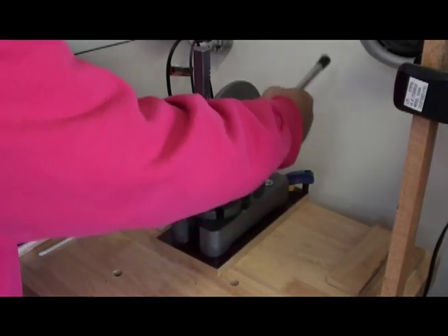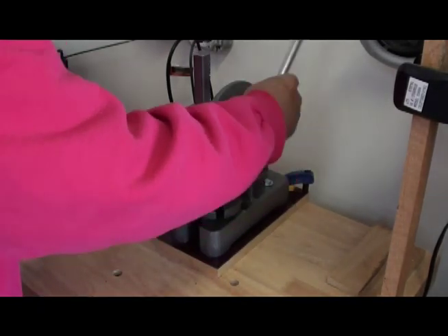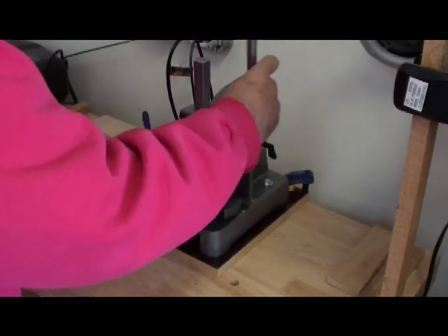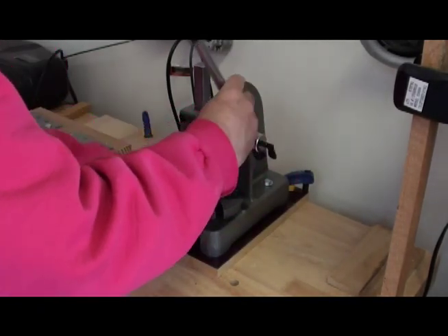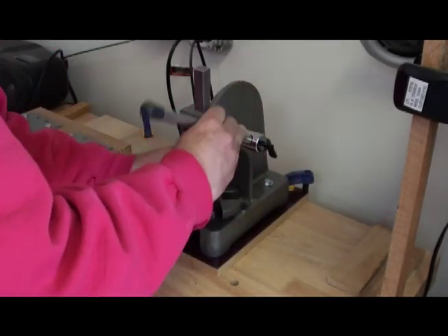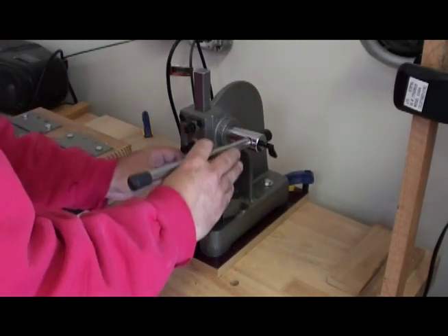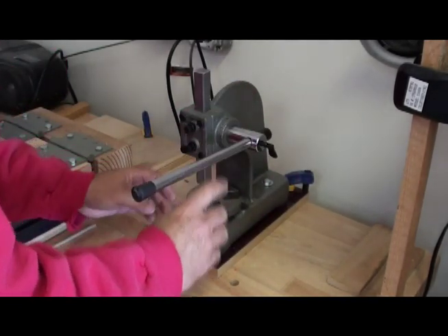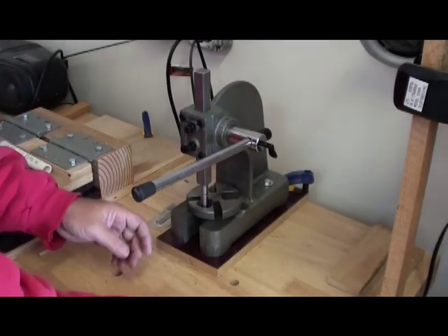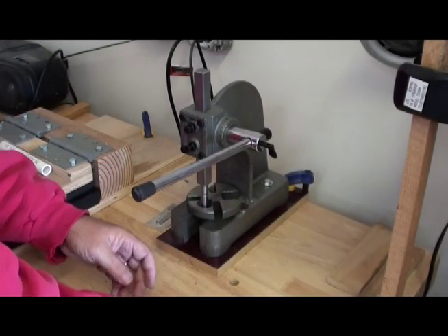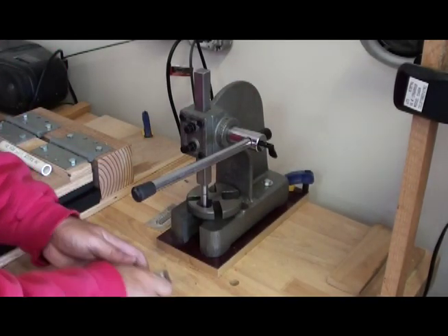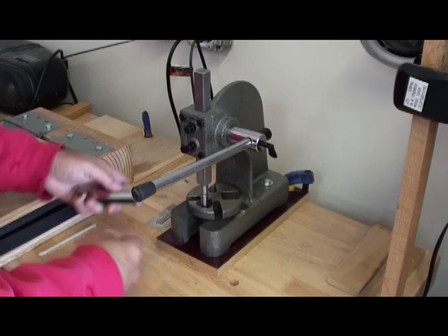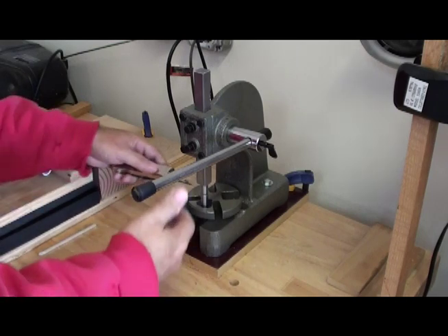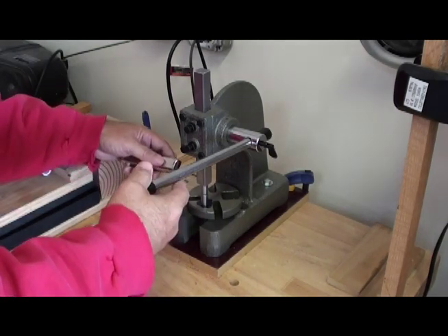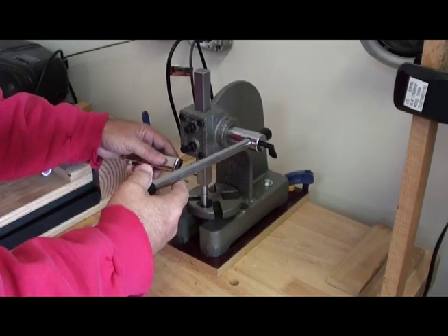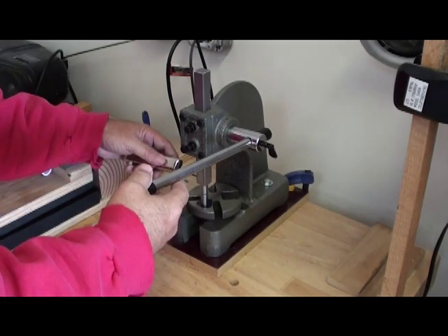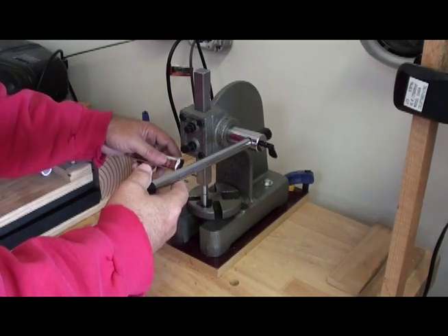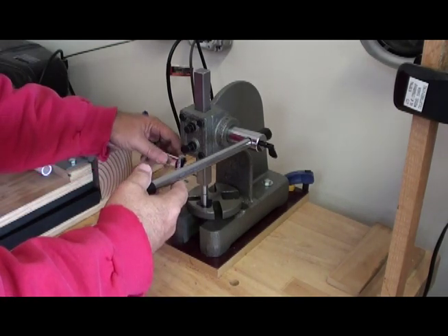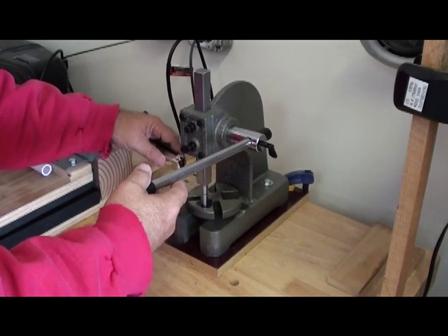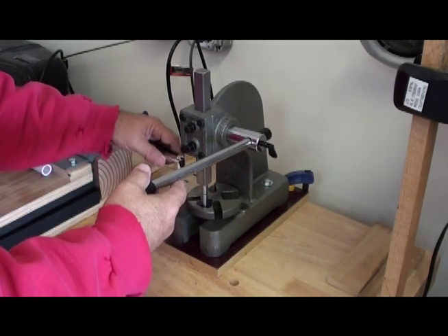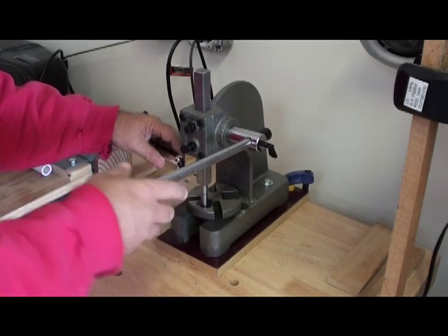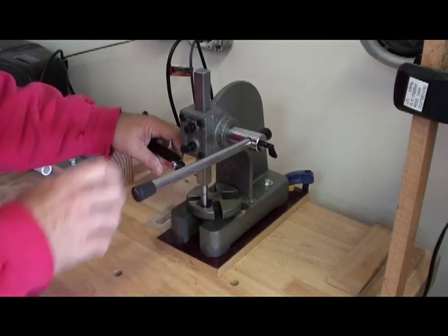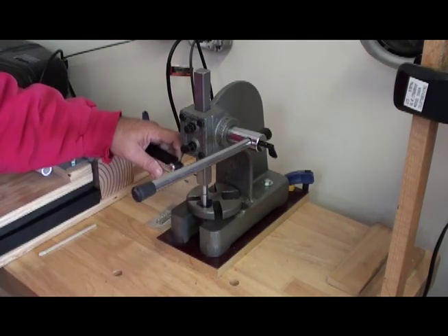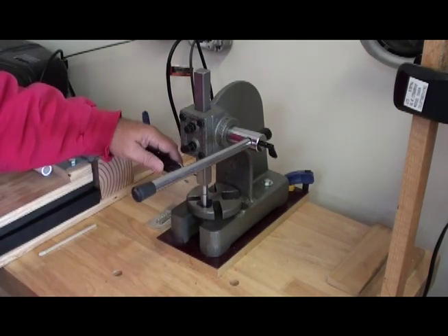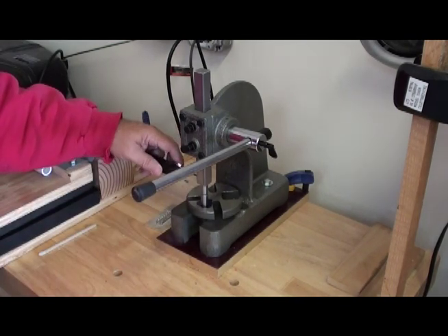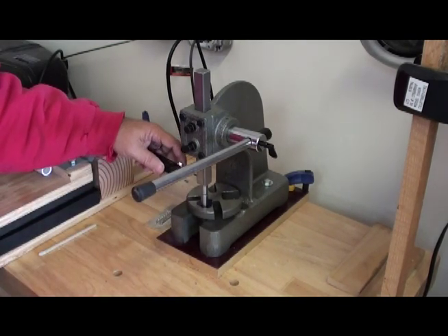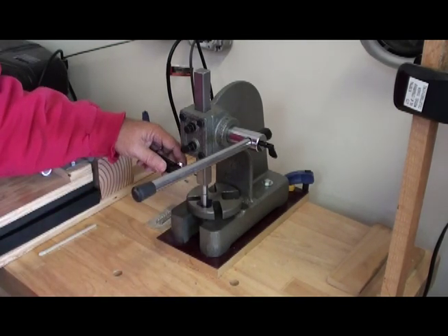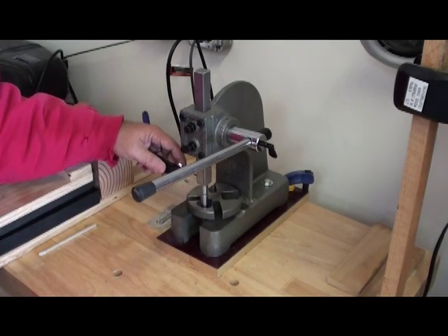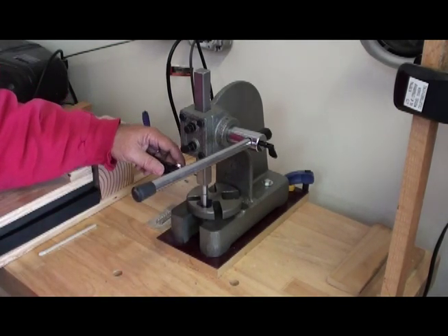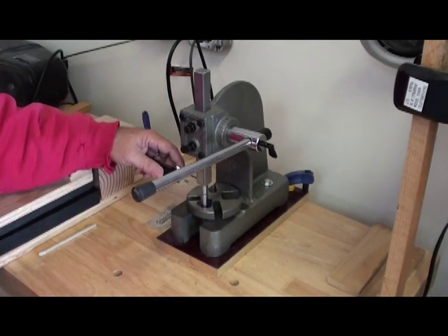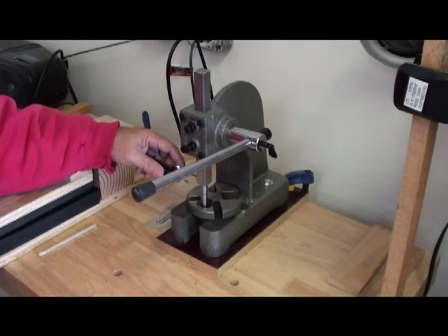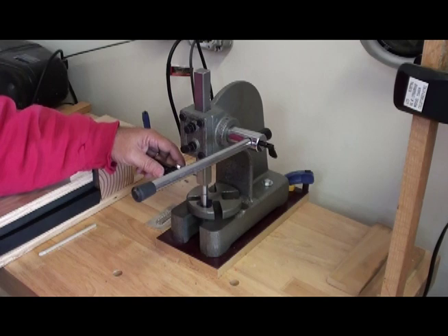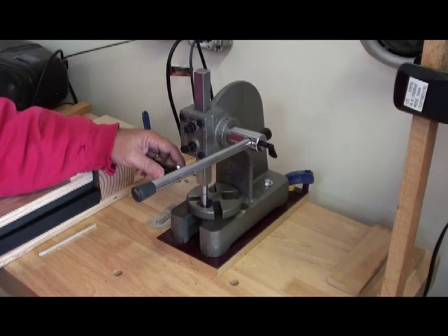Now setting rivets will be a breeze, but it doesn't take much force to roll the rim — the edge over. I'd suggest you try a couple of test runs before you go onto a finished project.